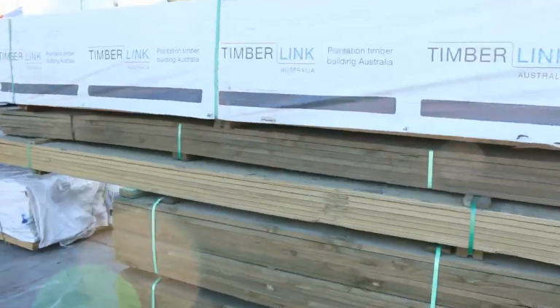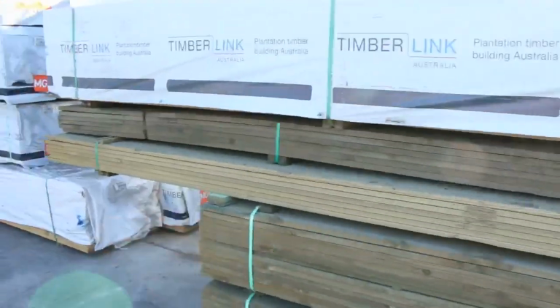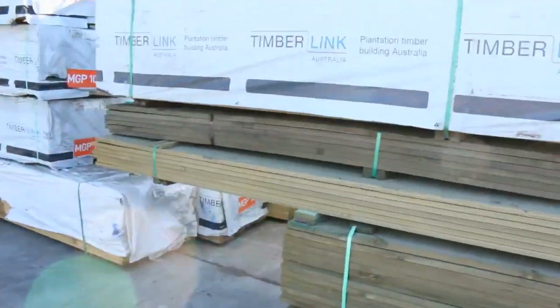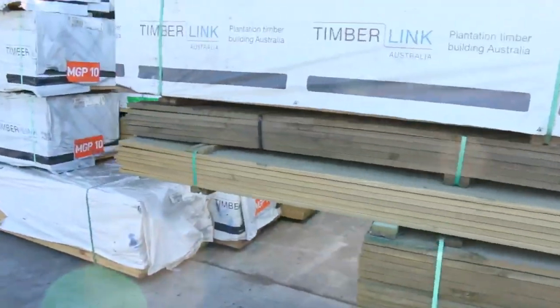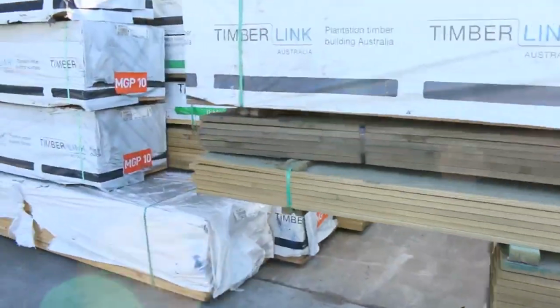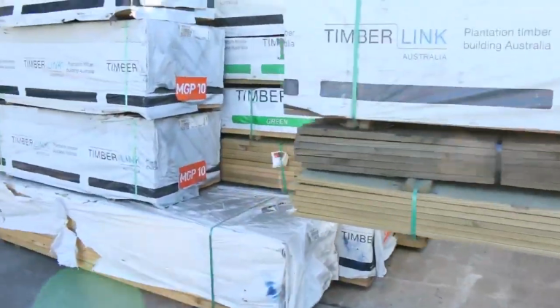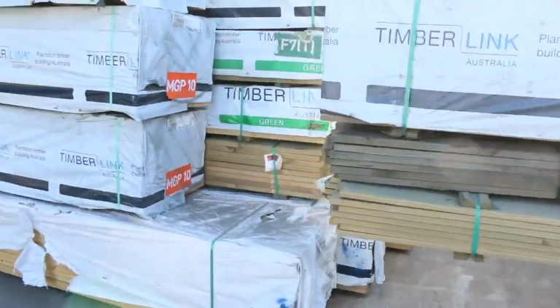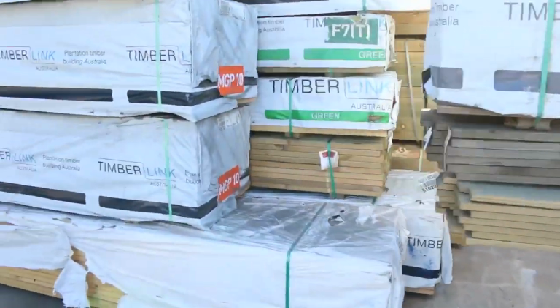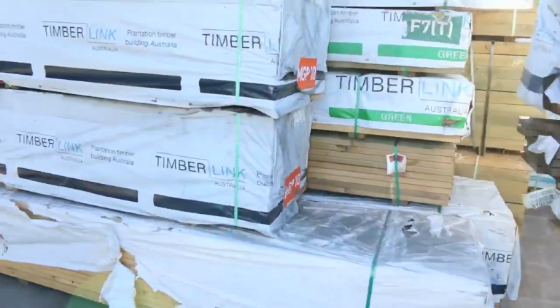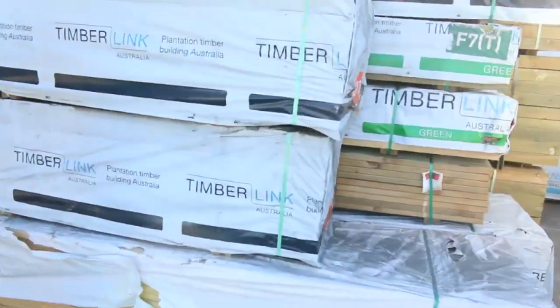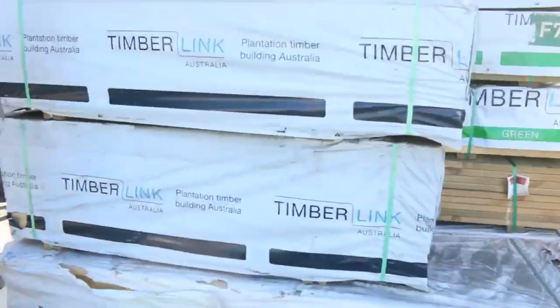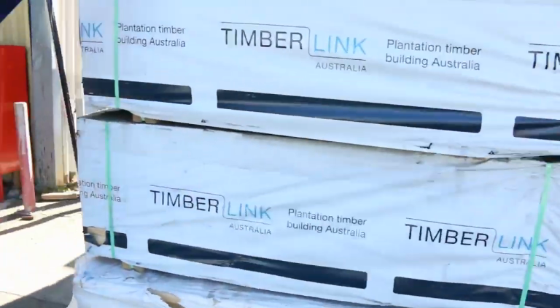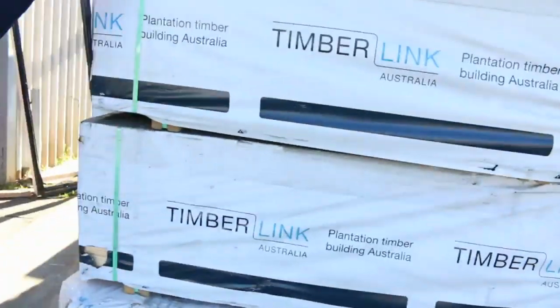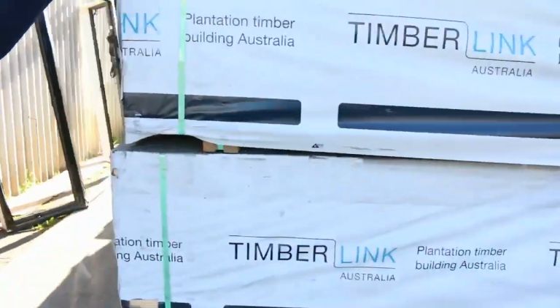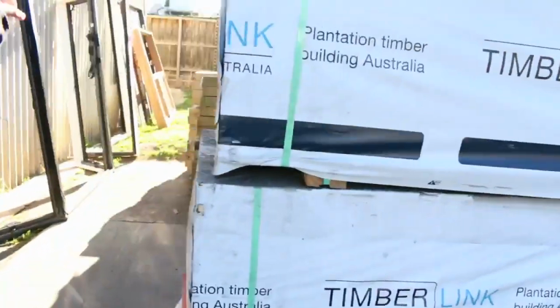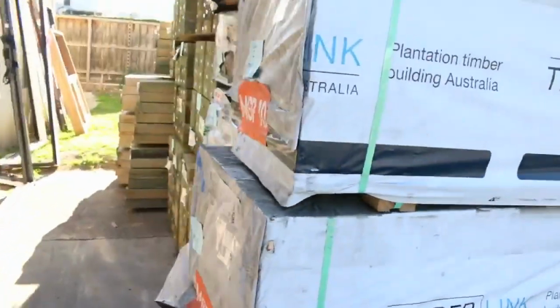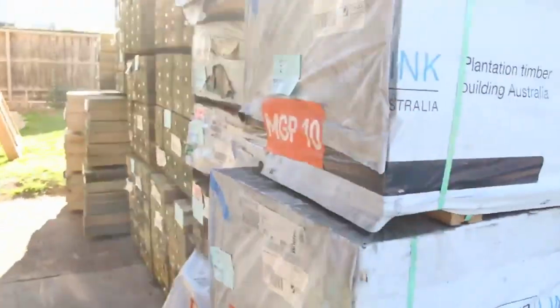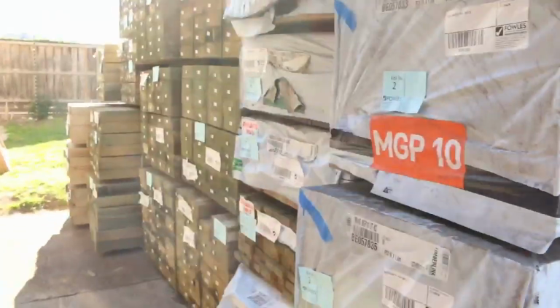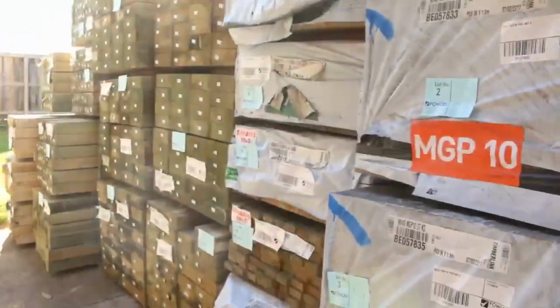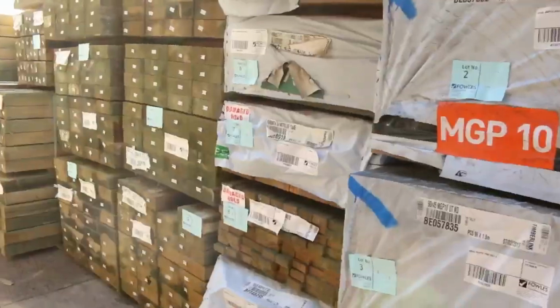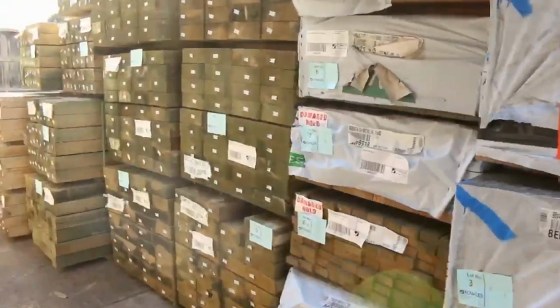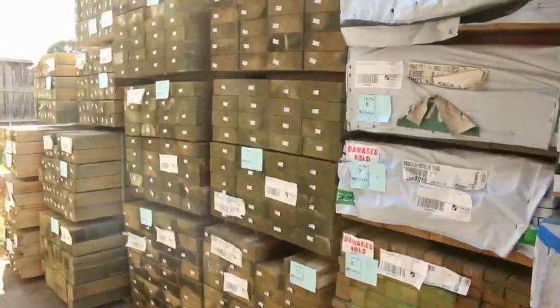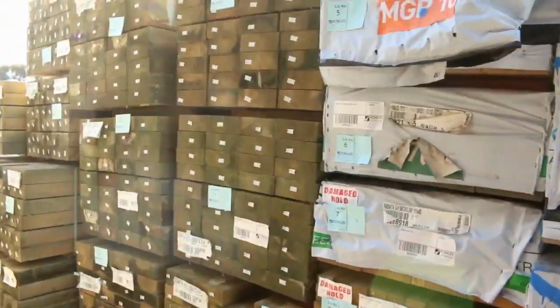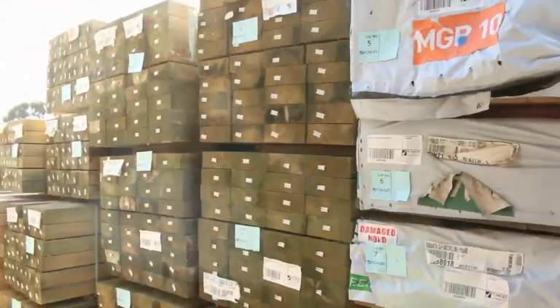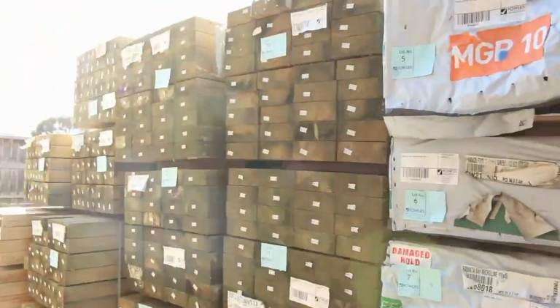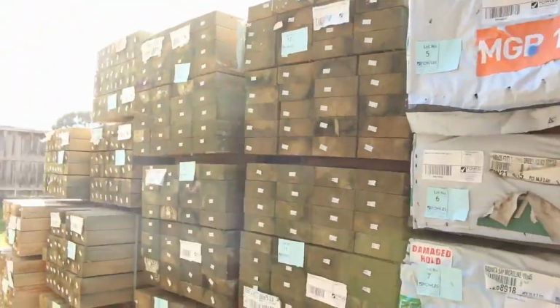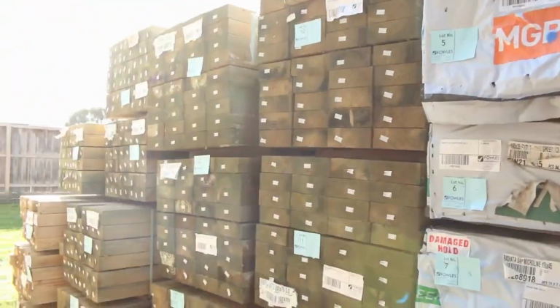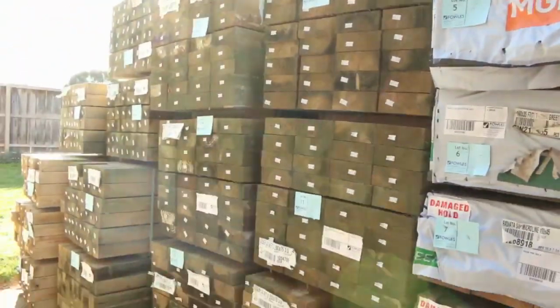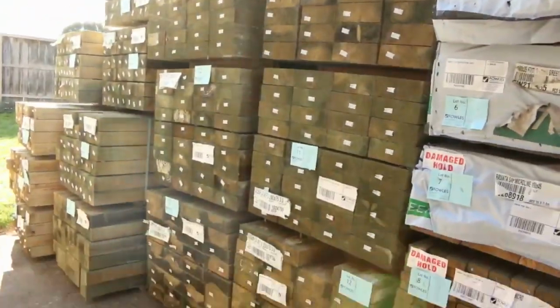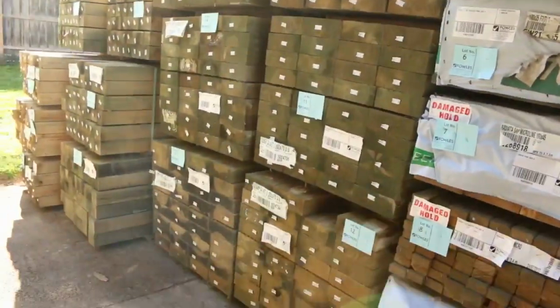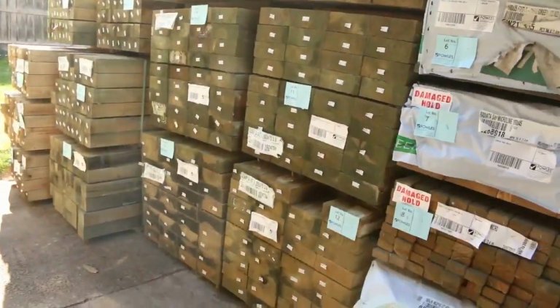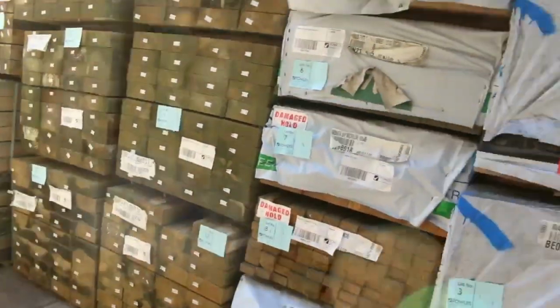We've had heaps delivered into the shed as well — all this stuff here is all new. Beautiful looking stock here where we start off tomorrow, so lot number one there. Plenty of great stock tomorrow.